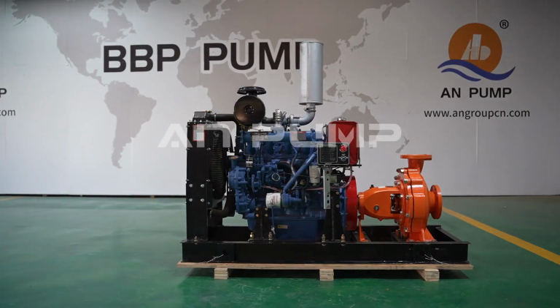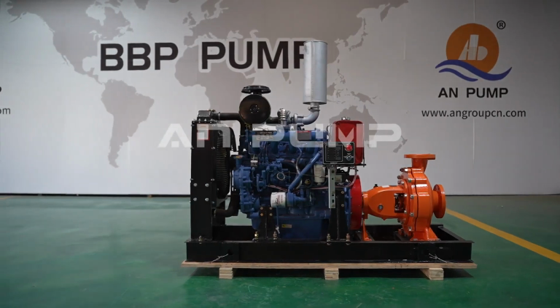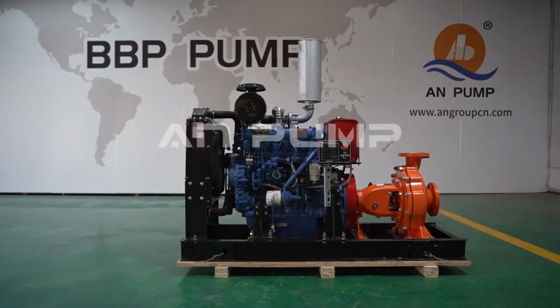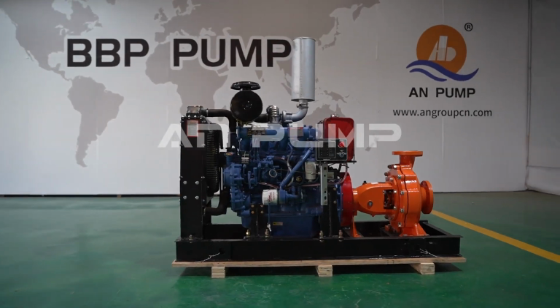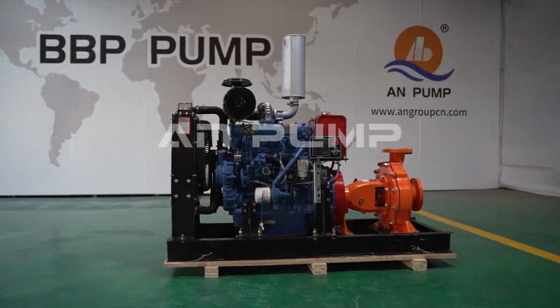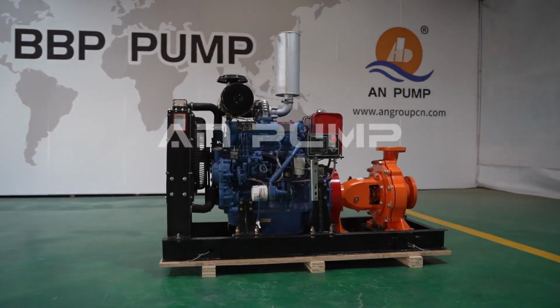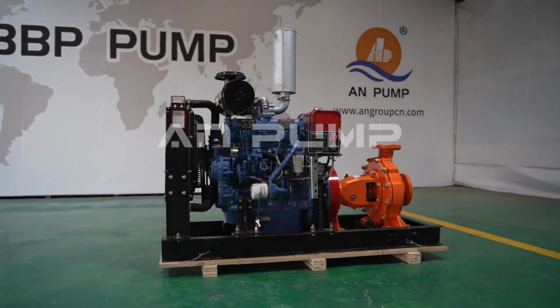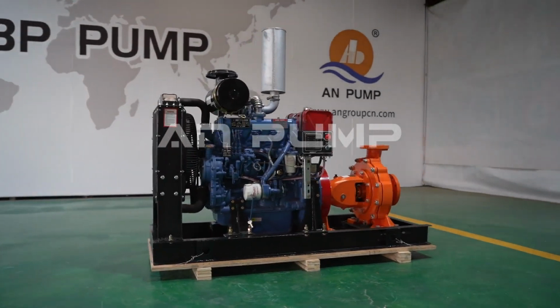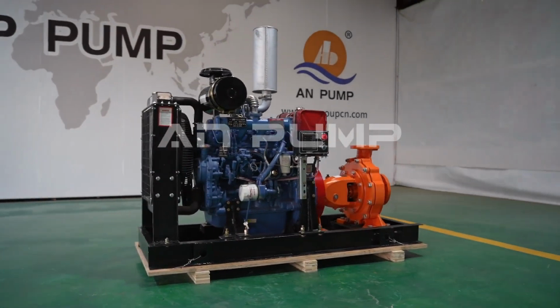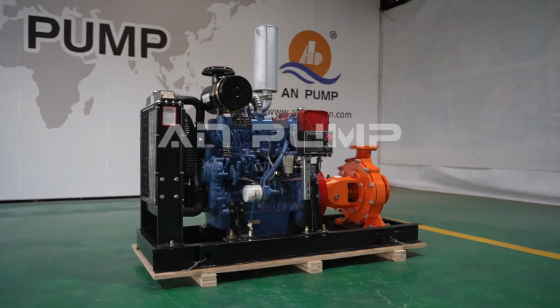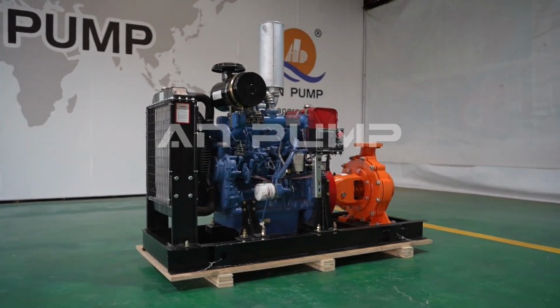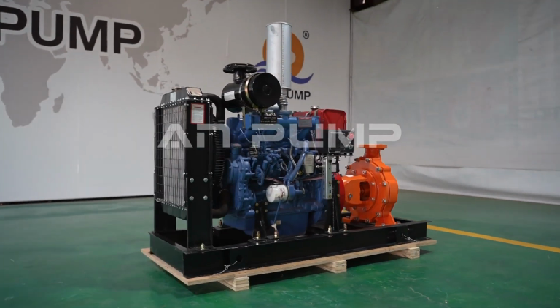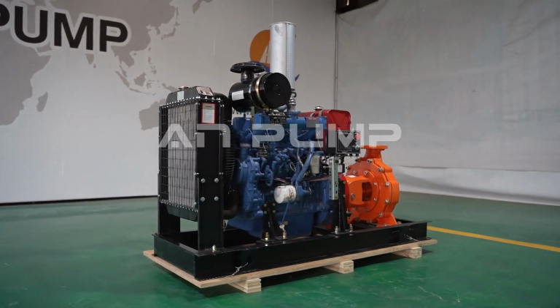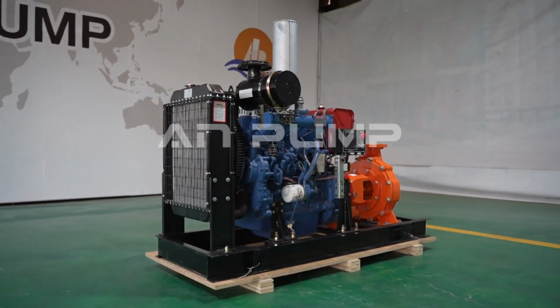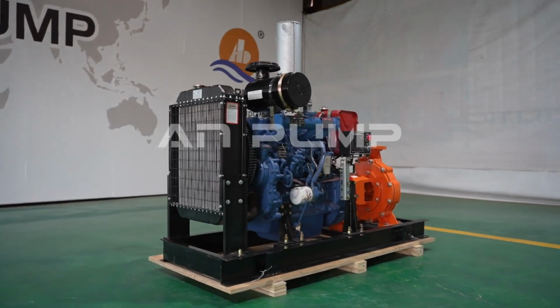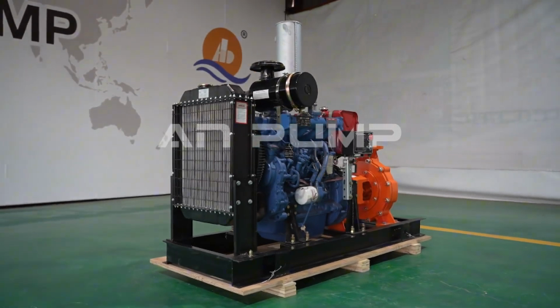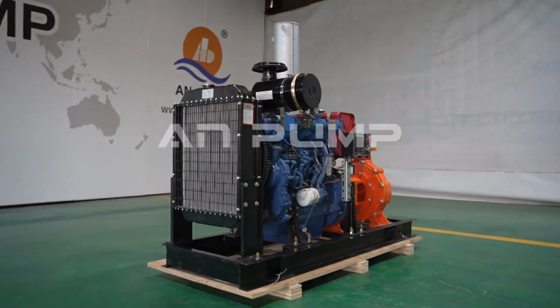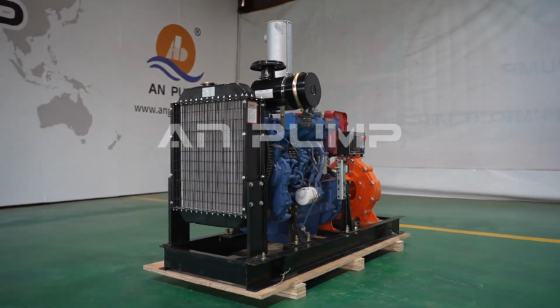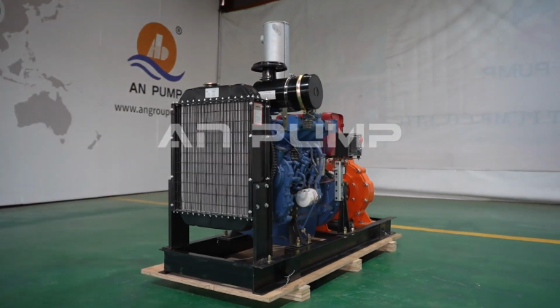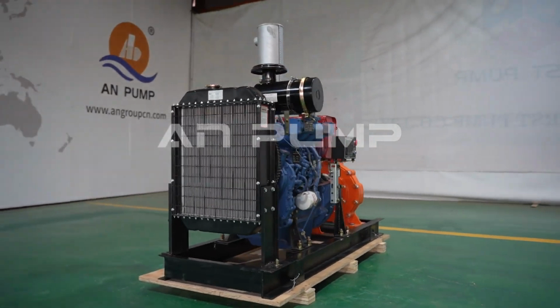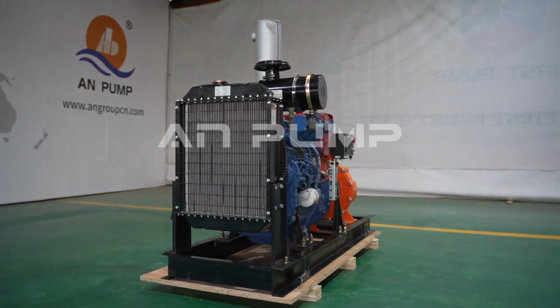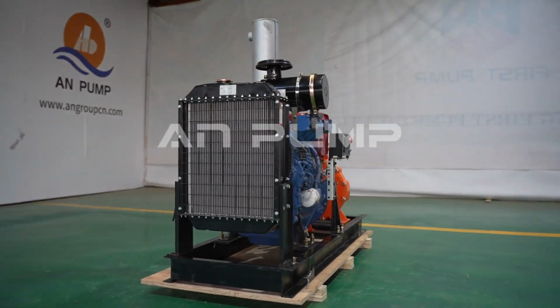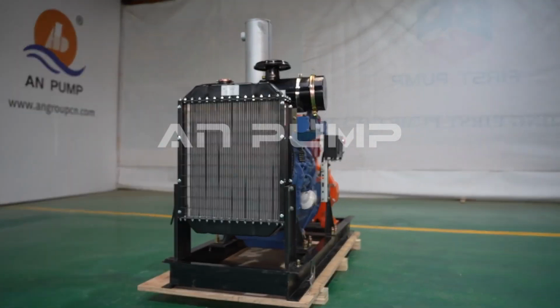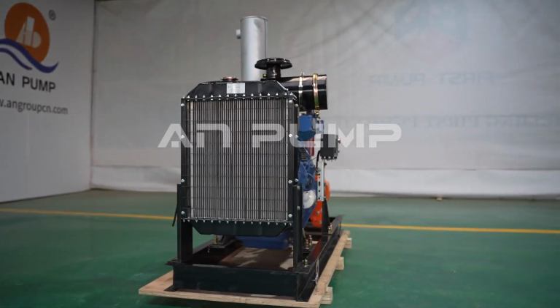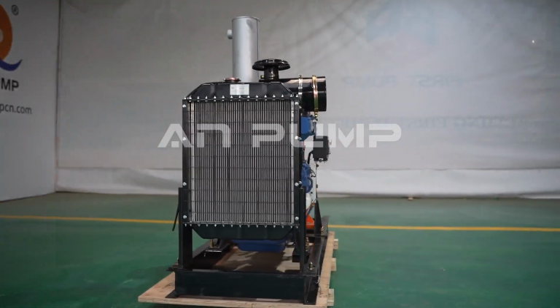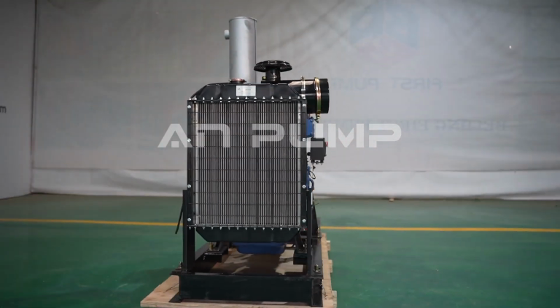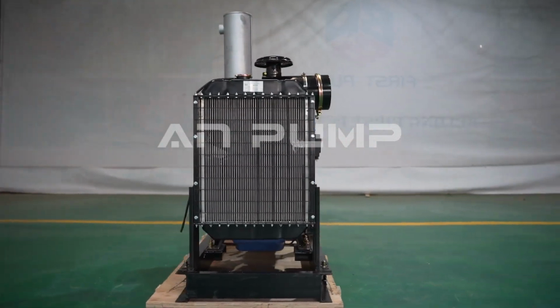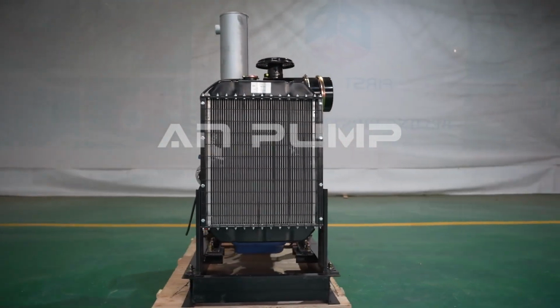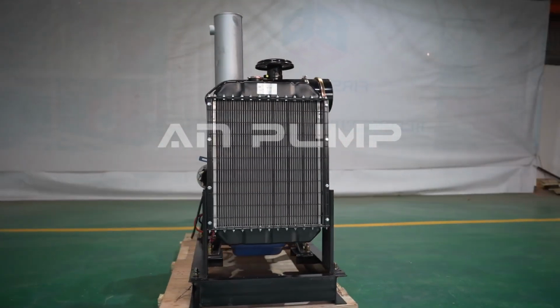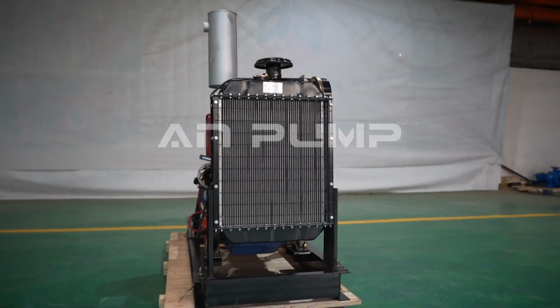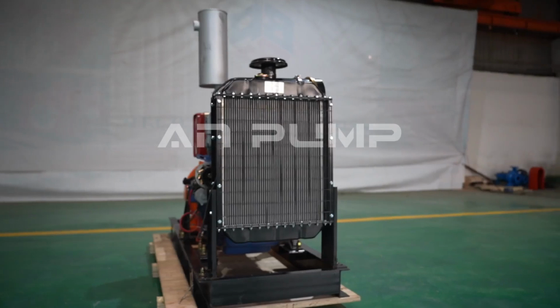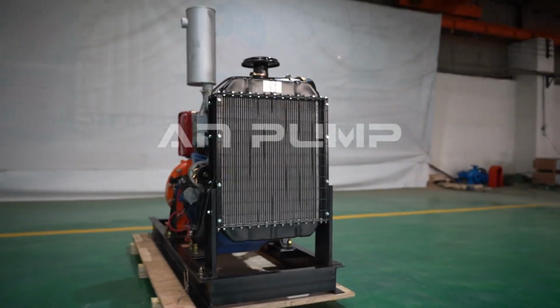With so many options available, how do you choose the right pump? Let's break it down by industry, because each sector has its own unique demands.